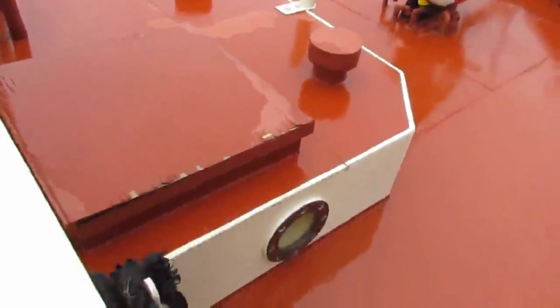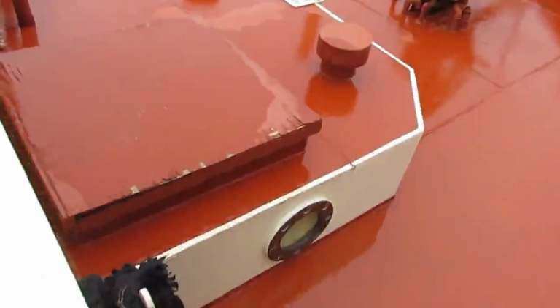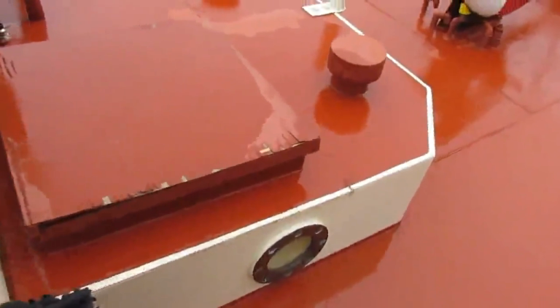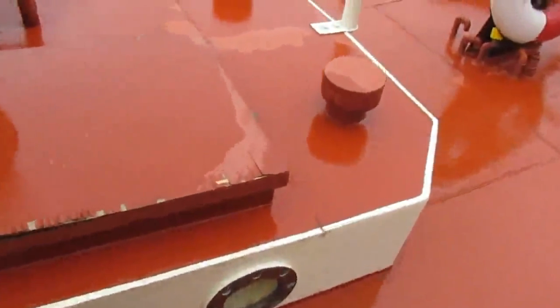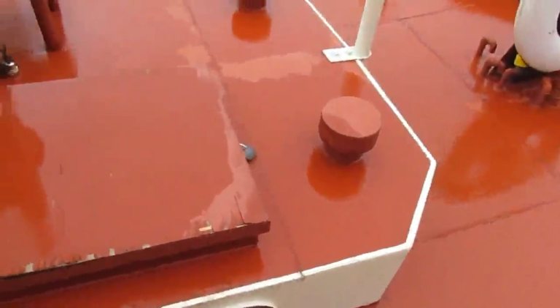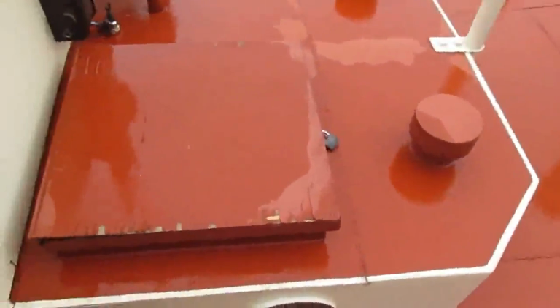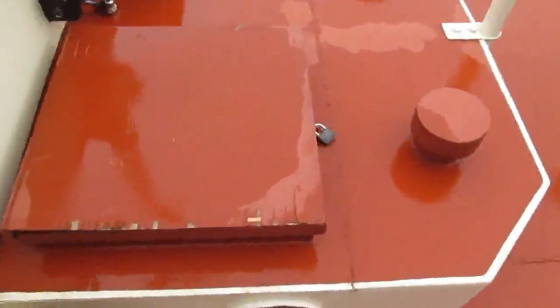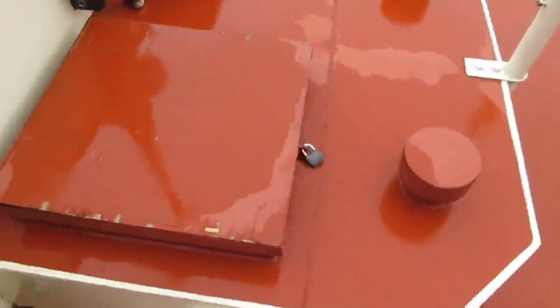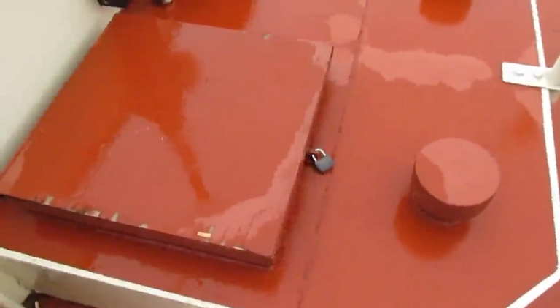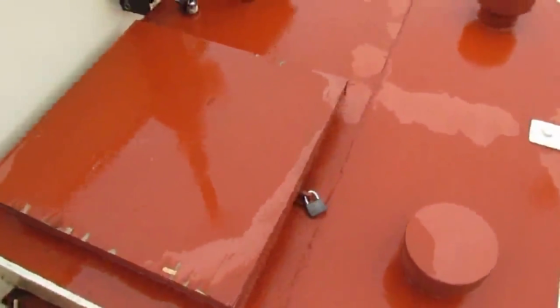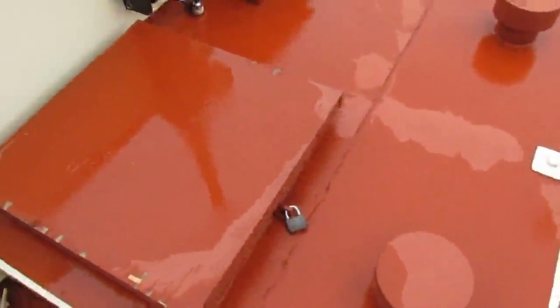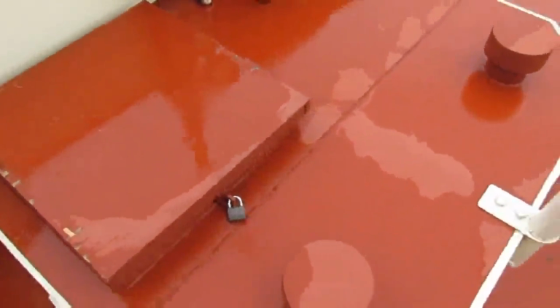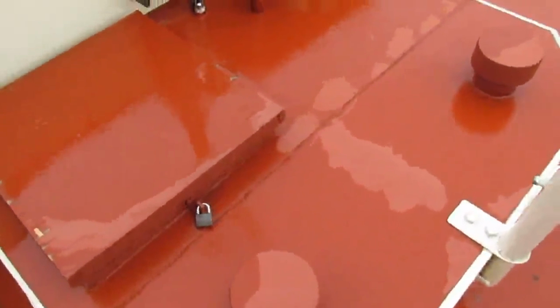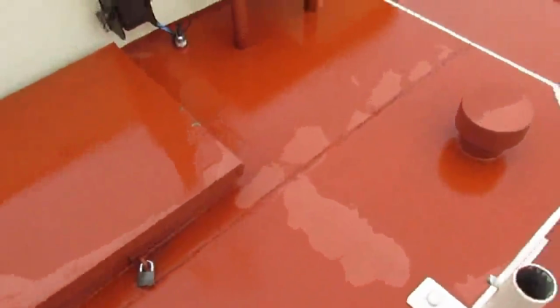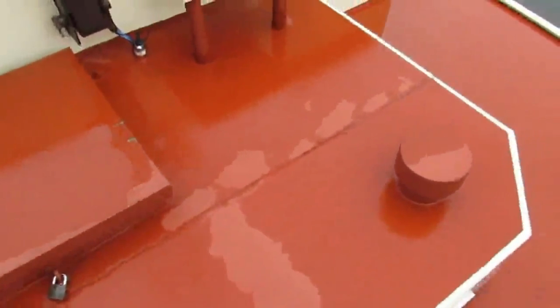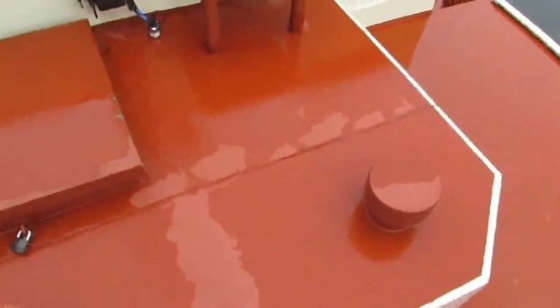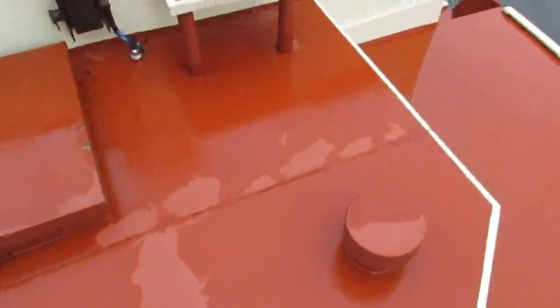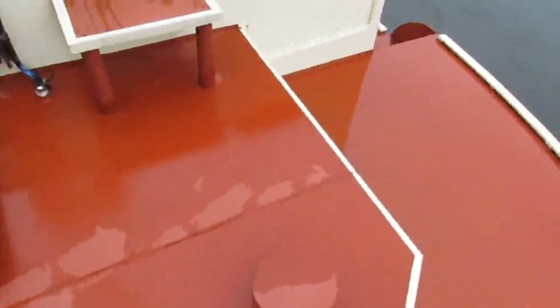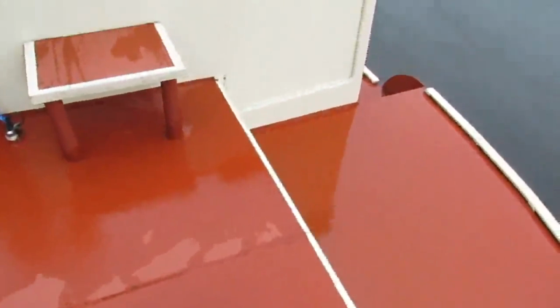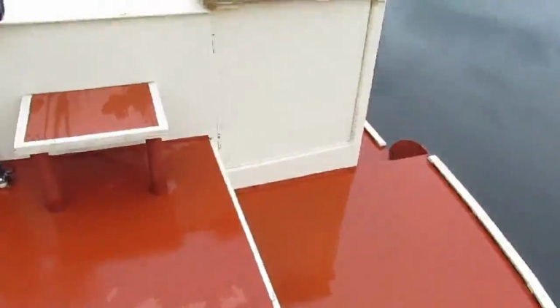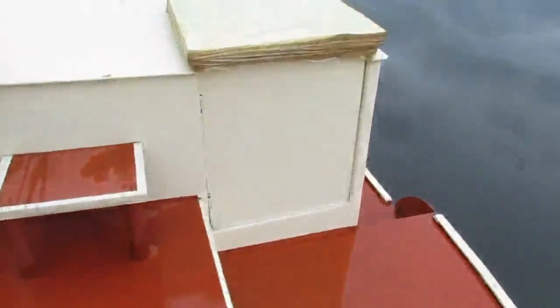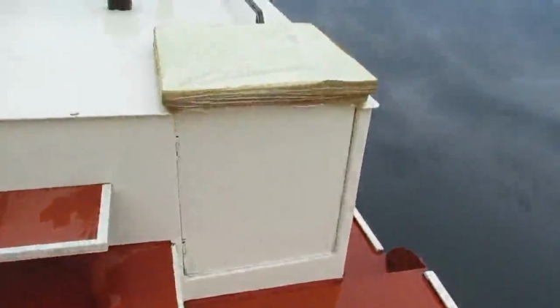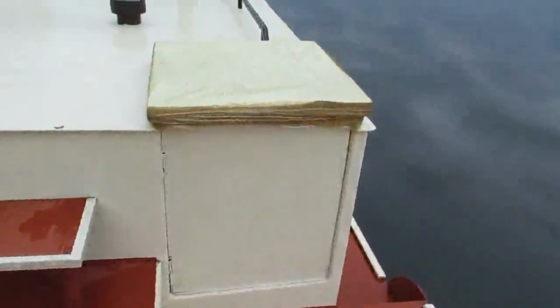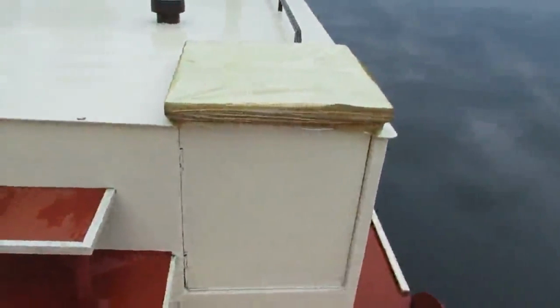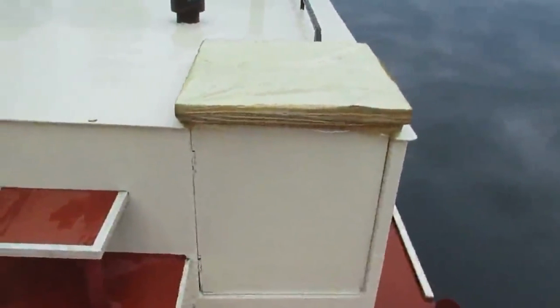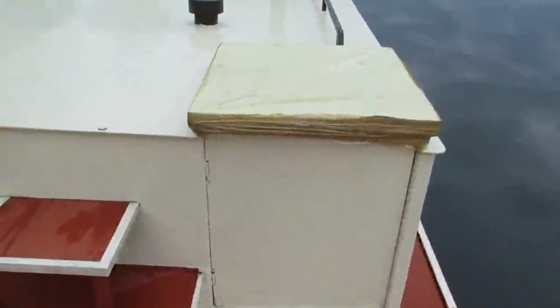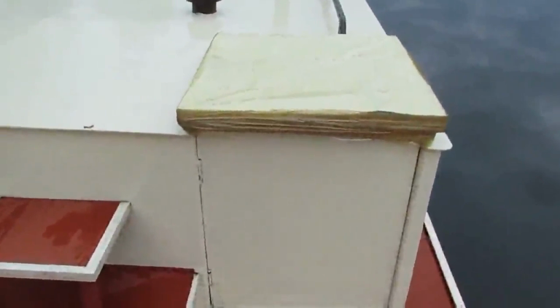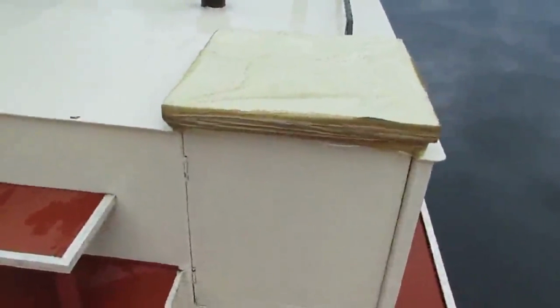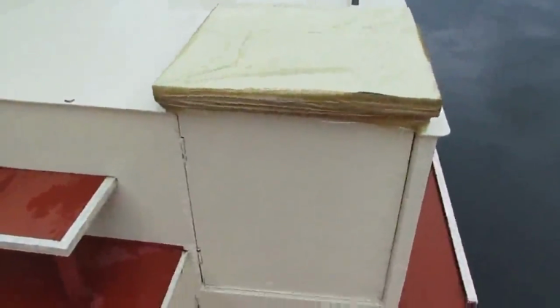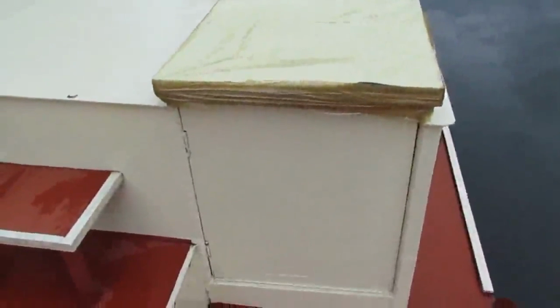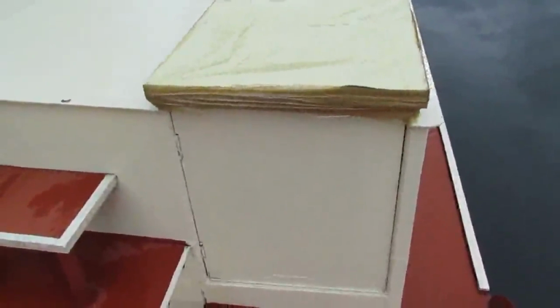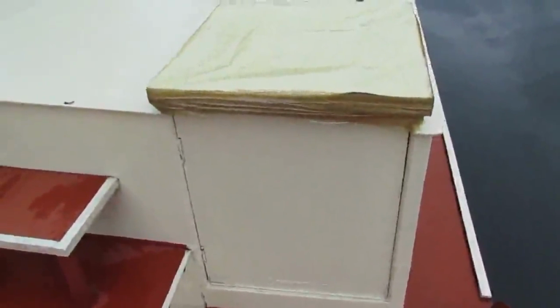Avec sa petite cabine avec accès et deux couchettes en V. Ensuite sortie de secours de cabine principale.